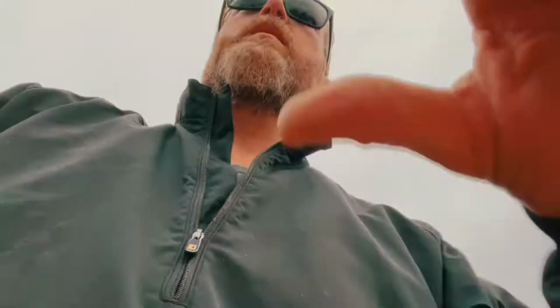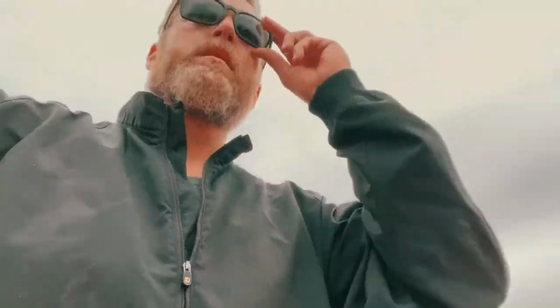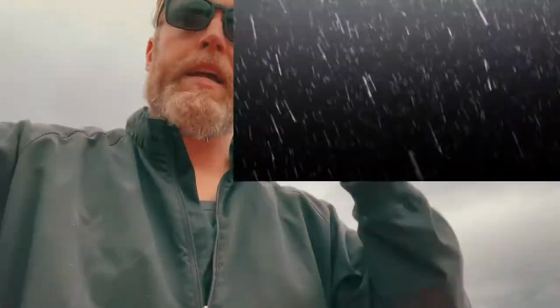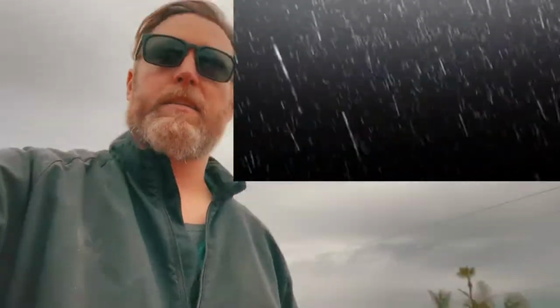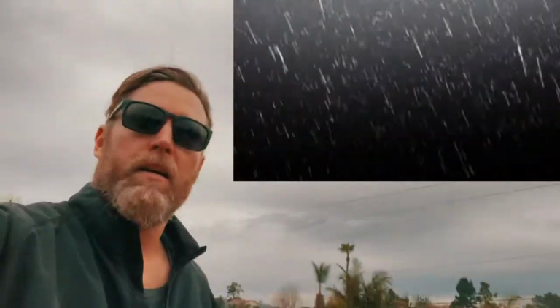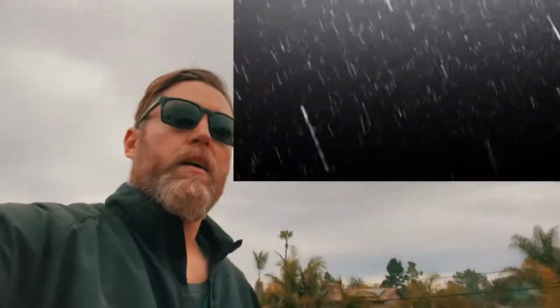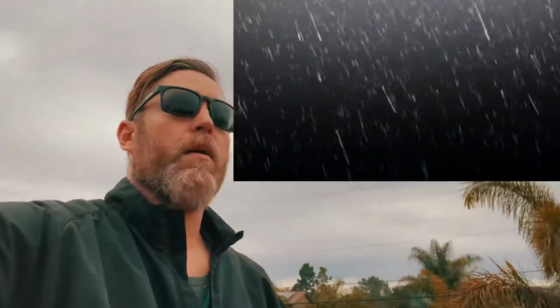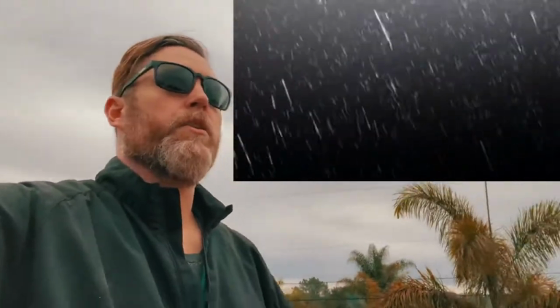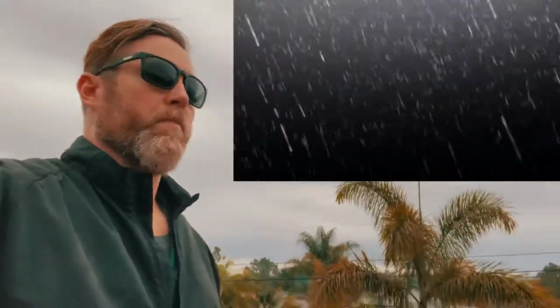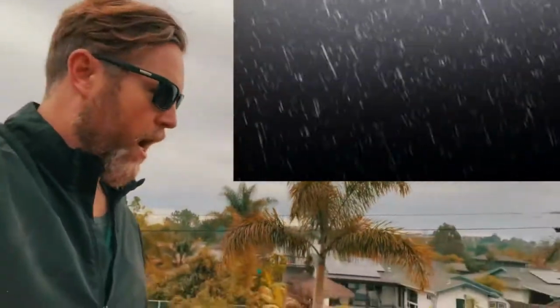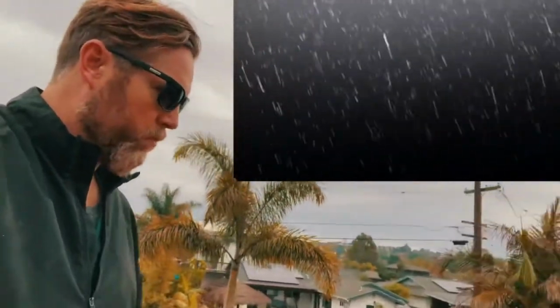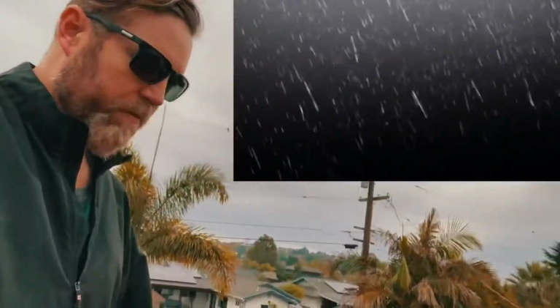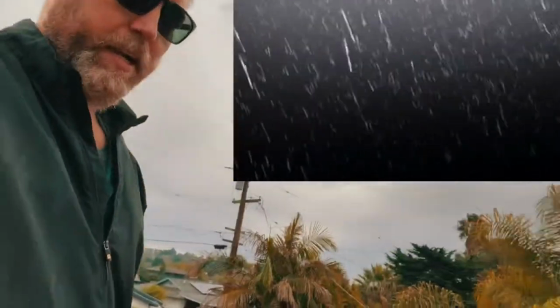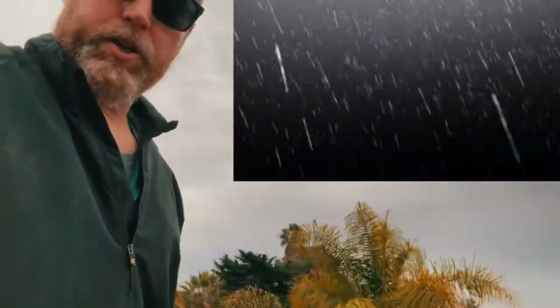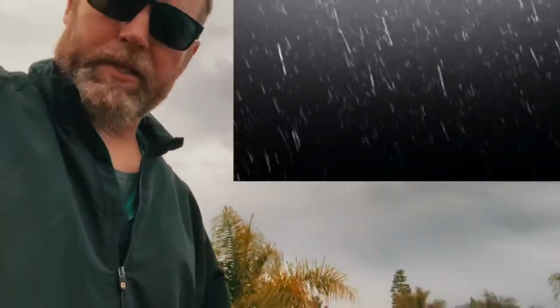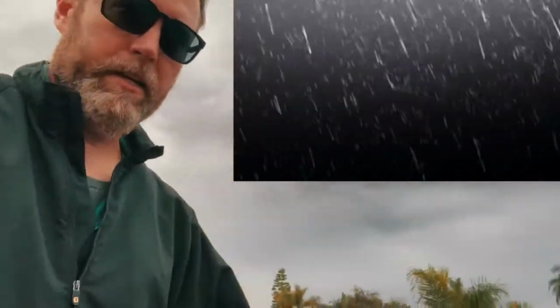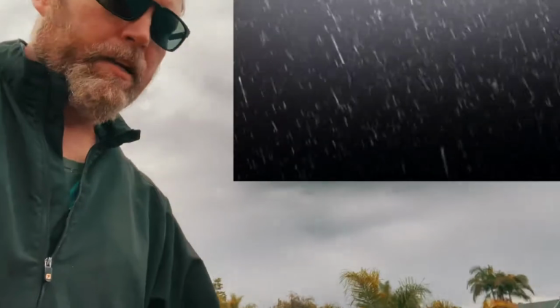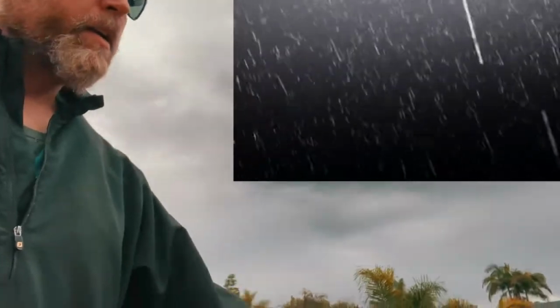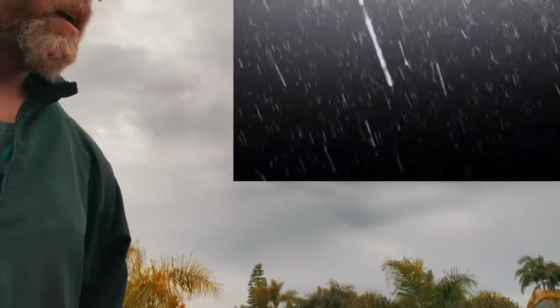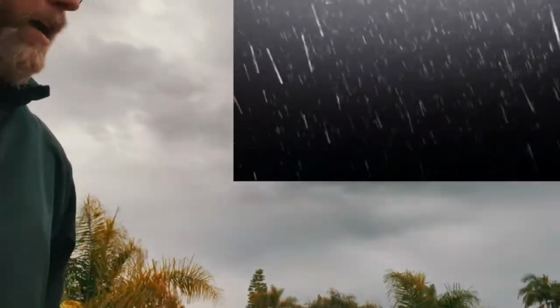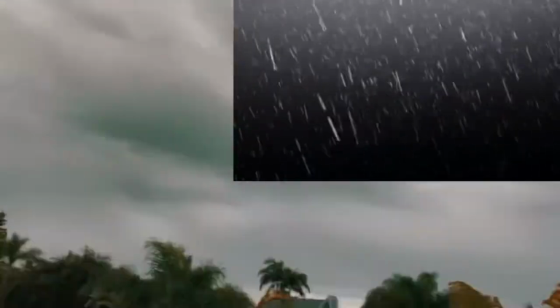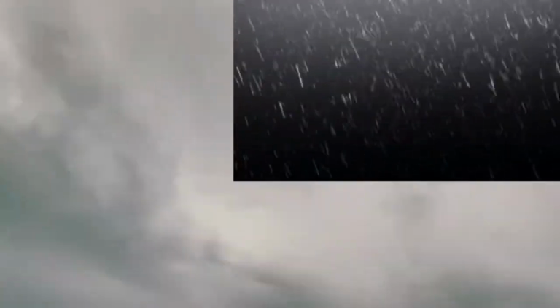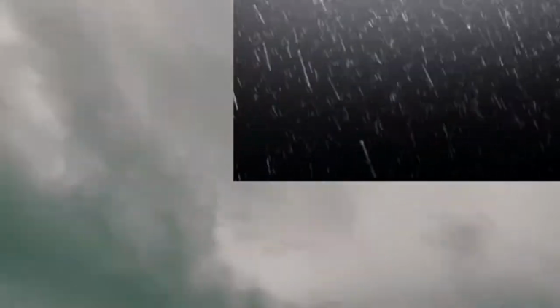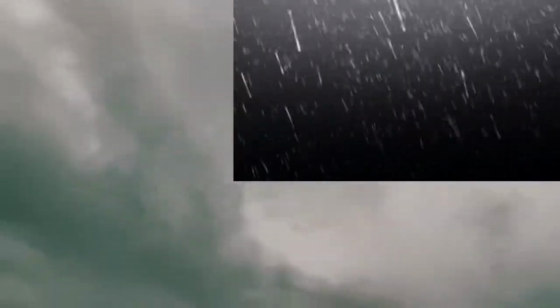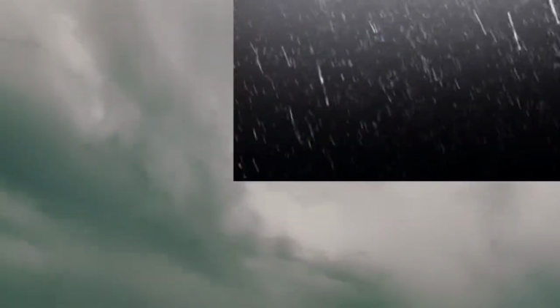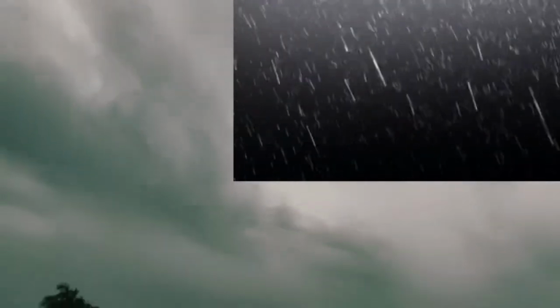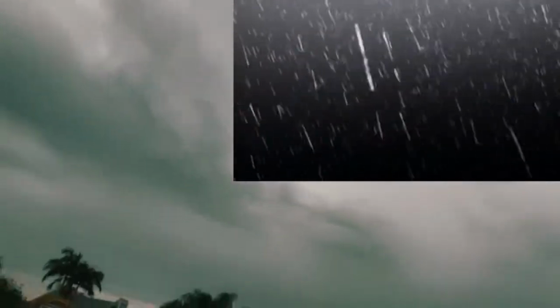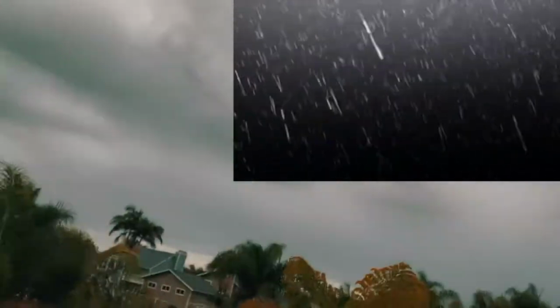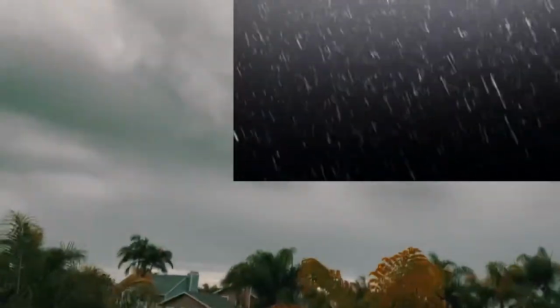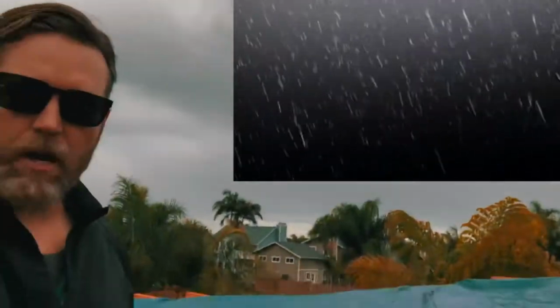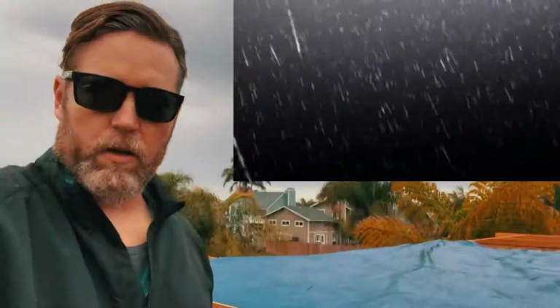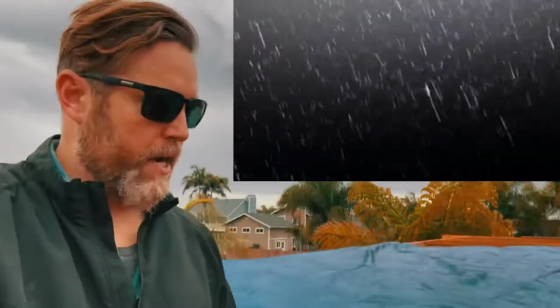Hey guys, coming to you from the top of the roof here at our job site. And as you can see, ominous weather is on the horizon.